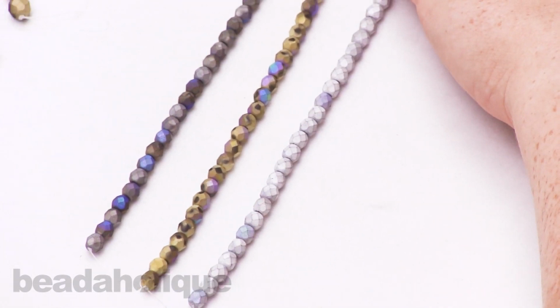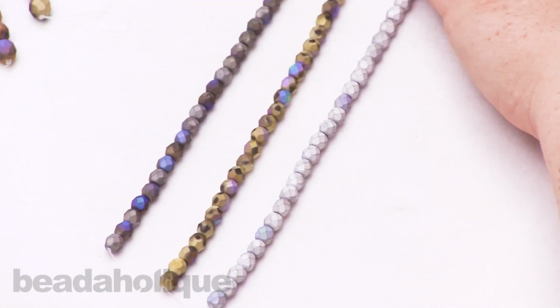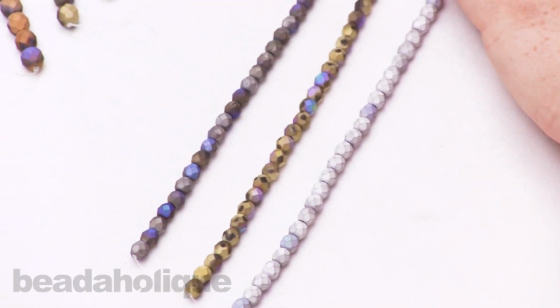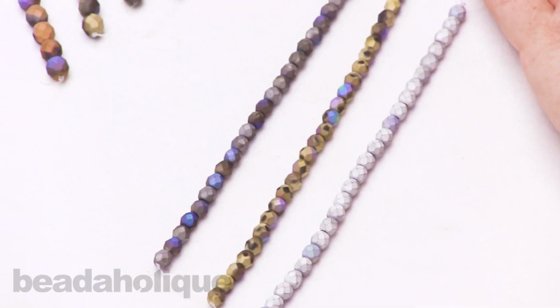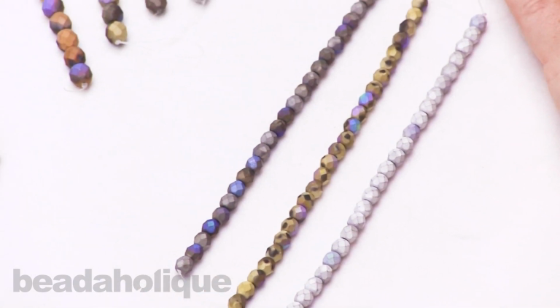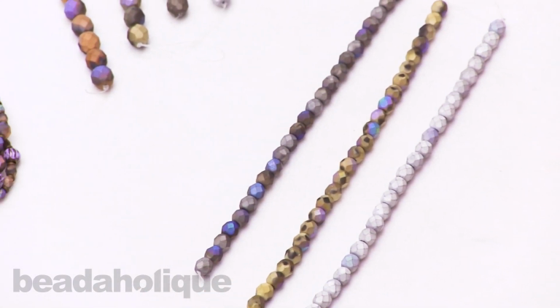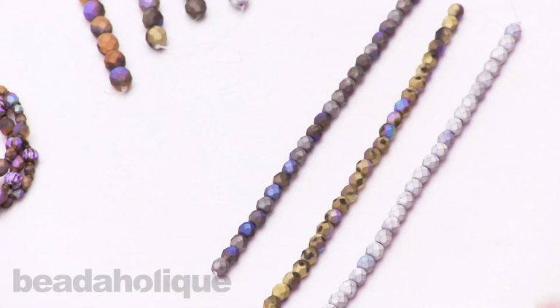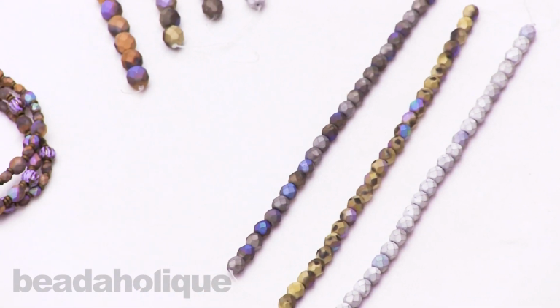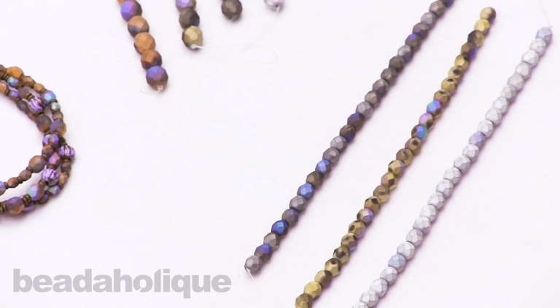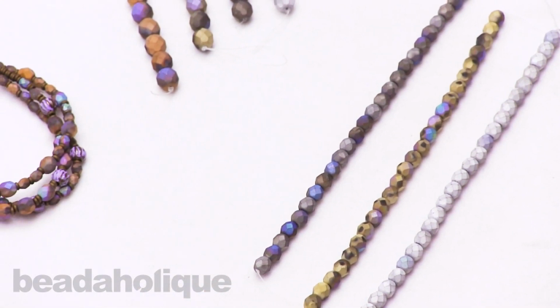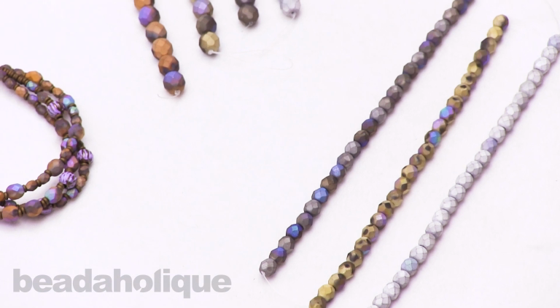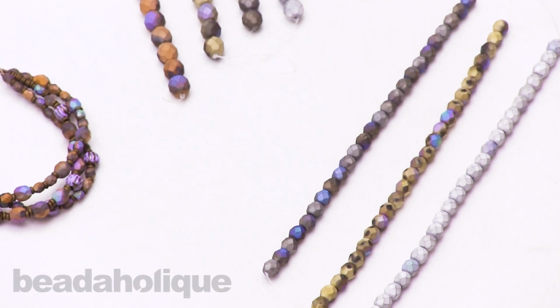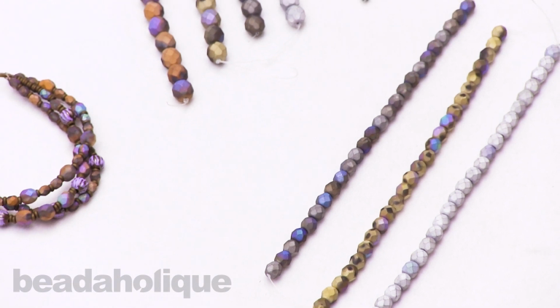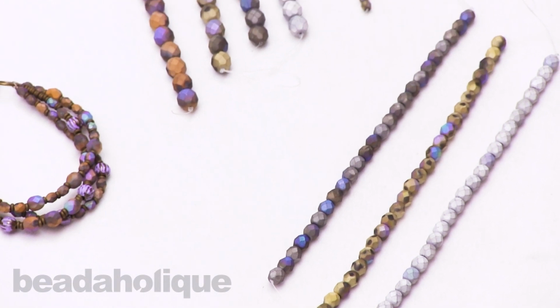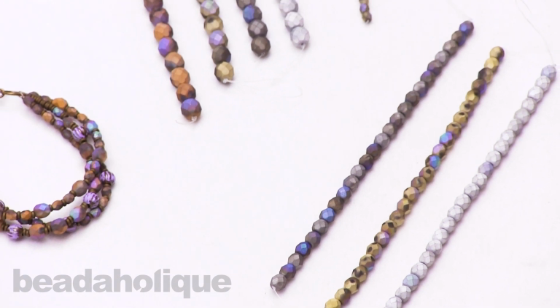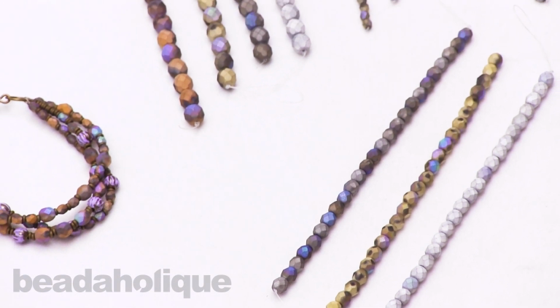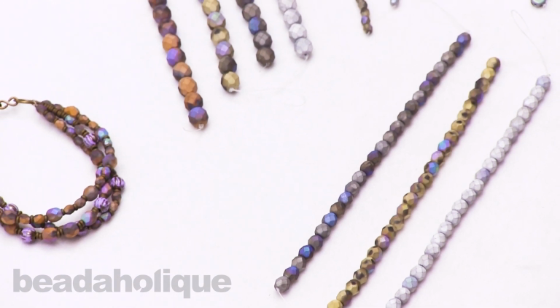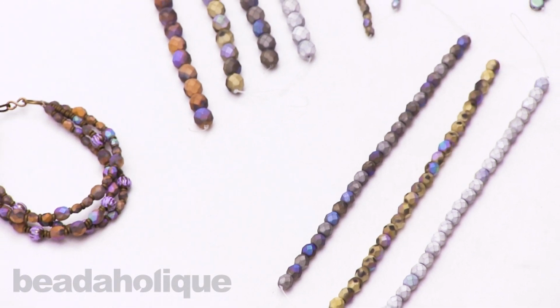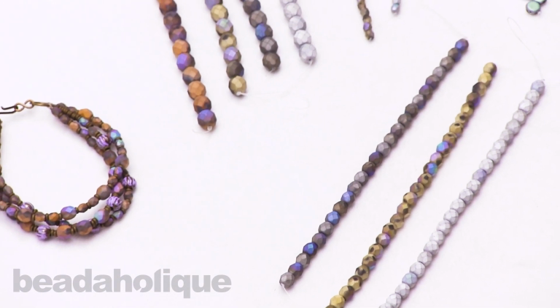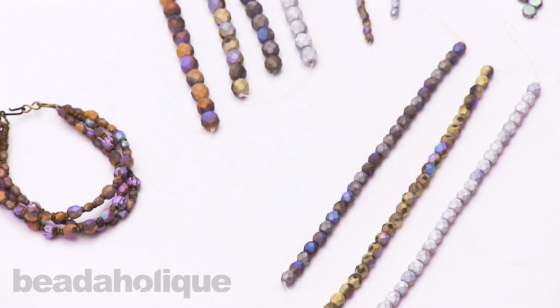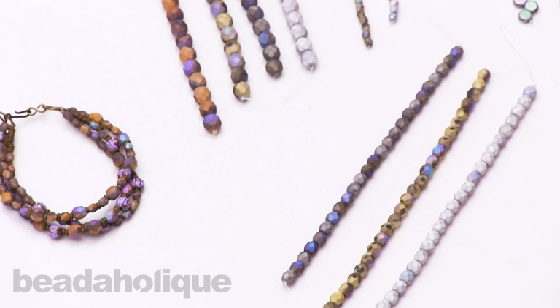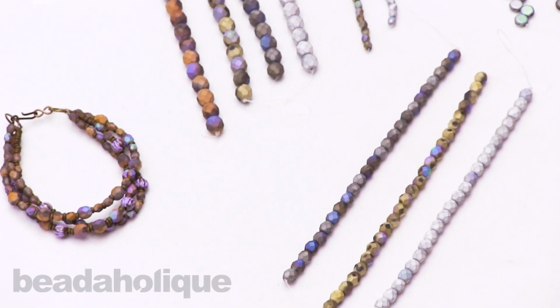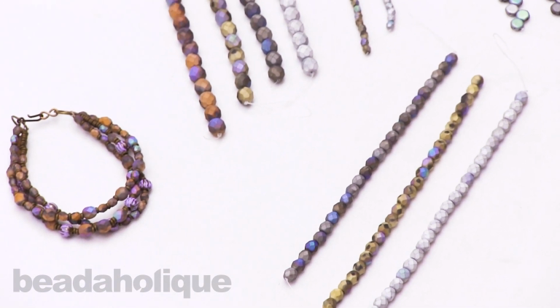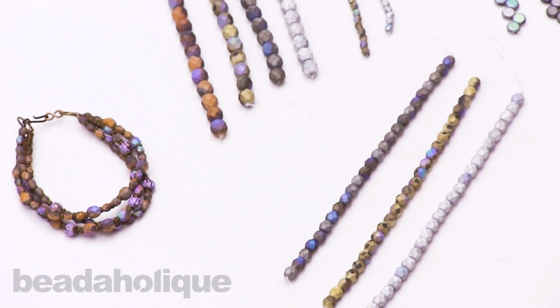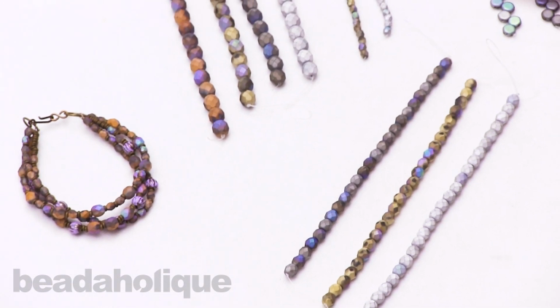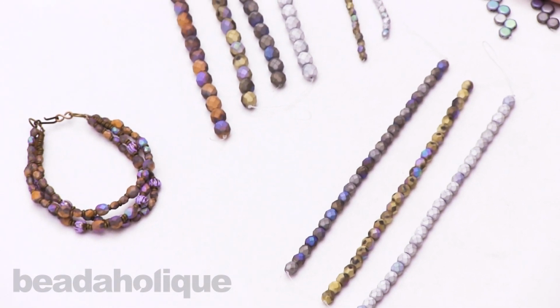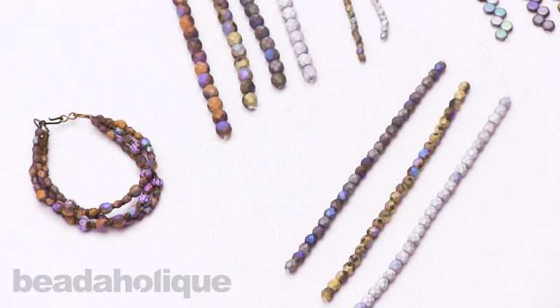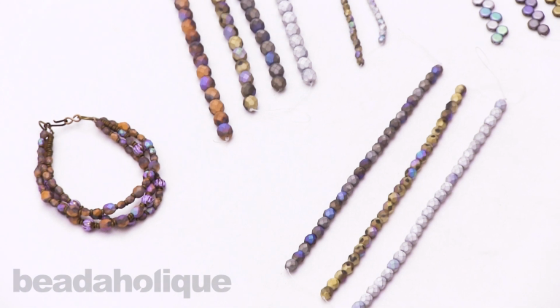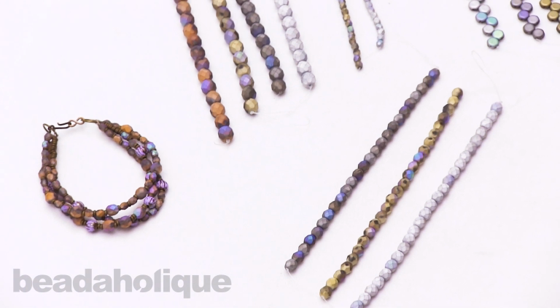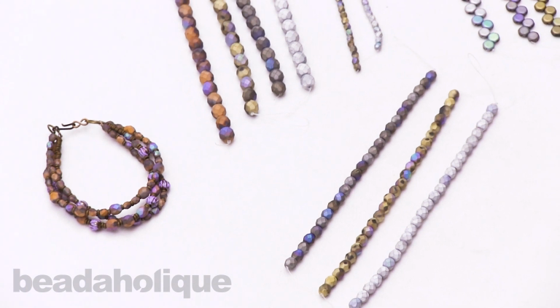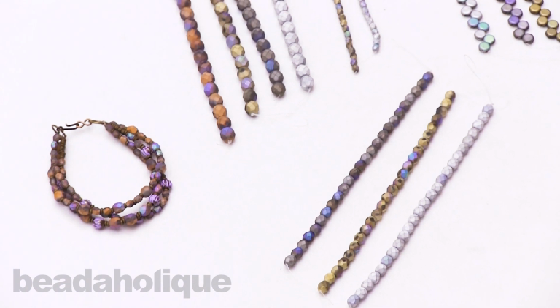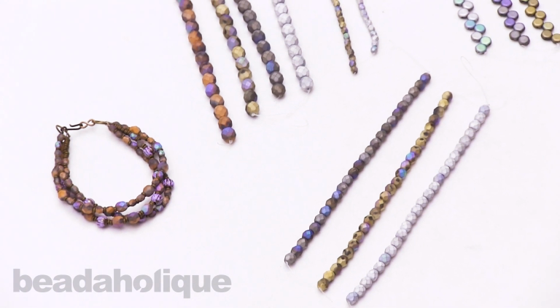That's just a quick look at the Czech glass satin matte finish fire polish beads and the honeycomb beads. I hope you enjoyed this video — you can find all of these and more at beadaholique.com.